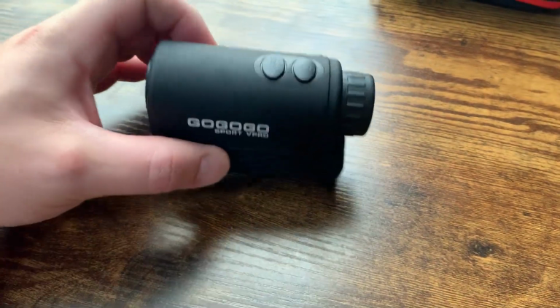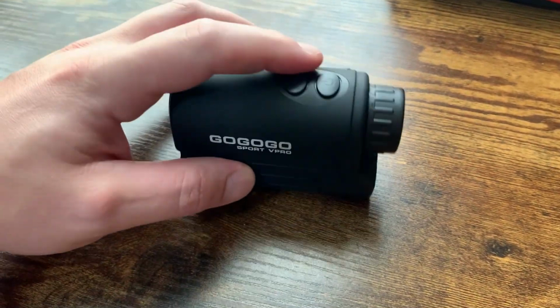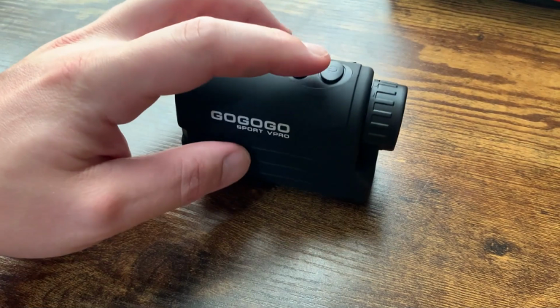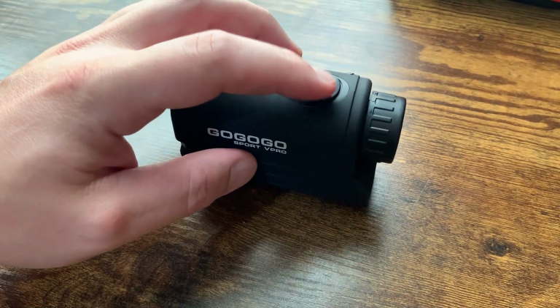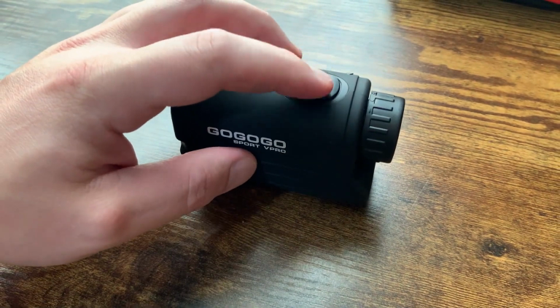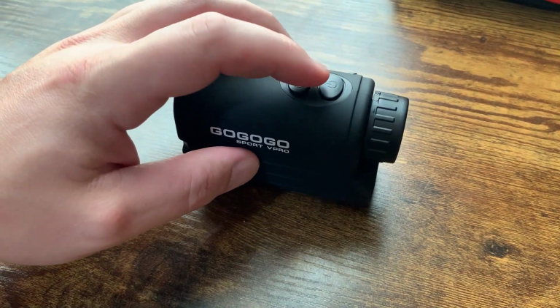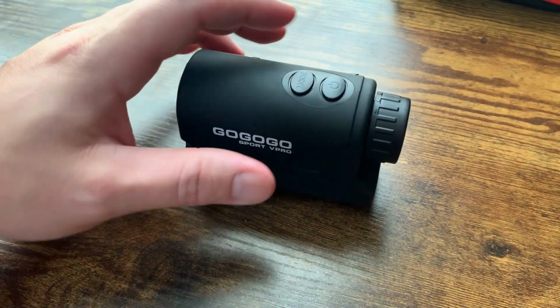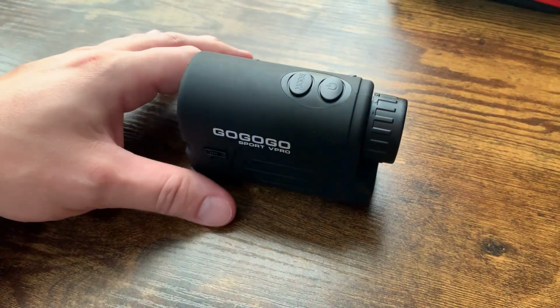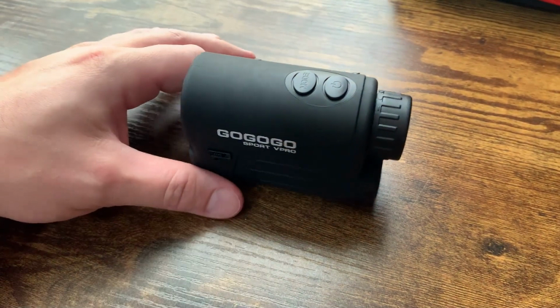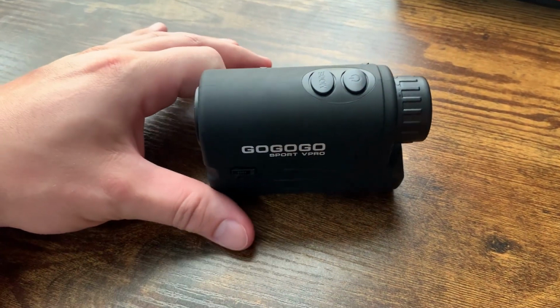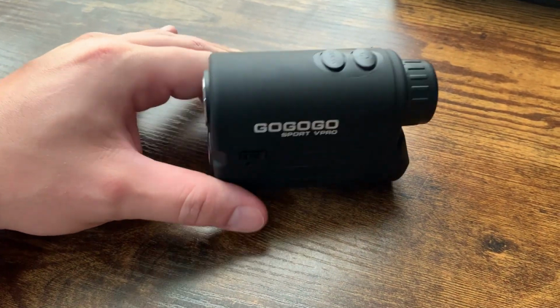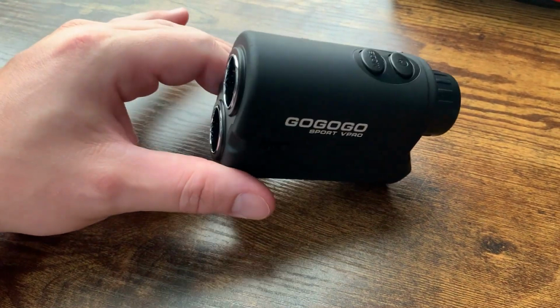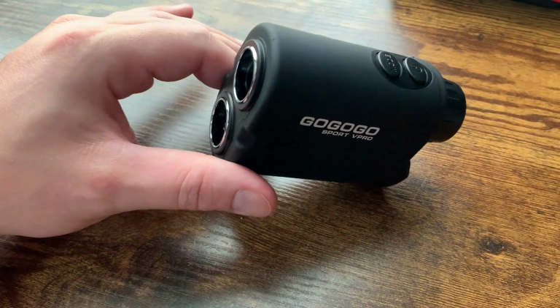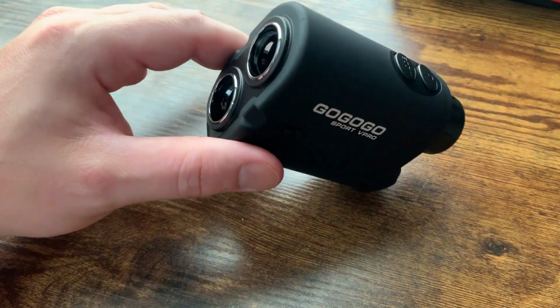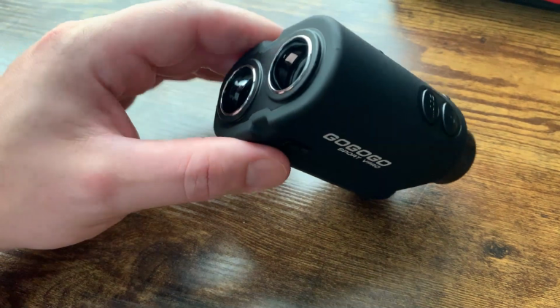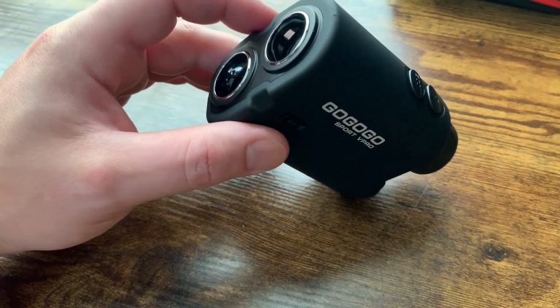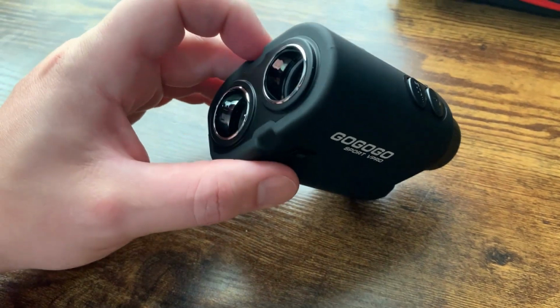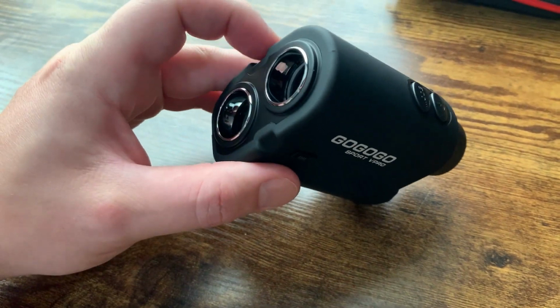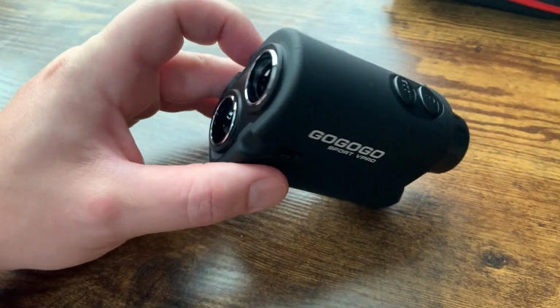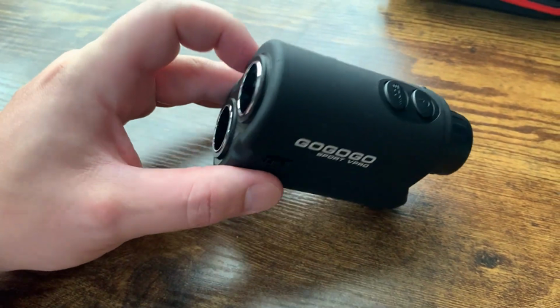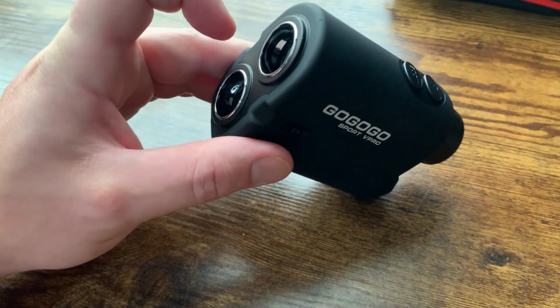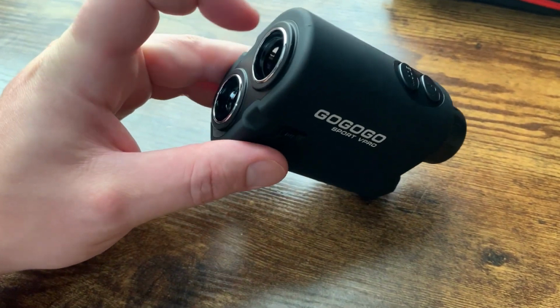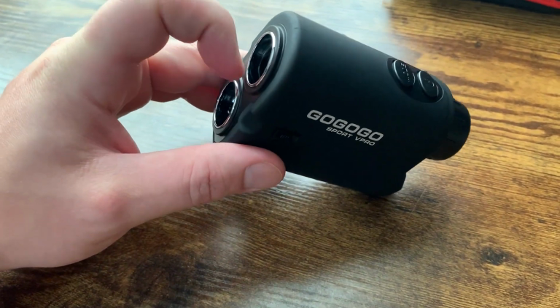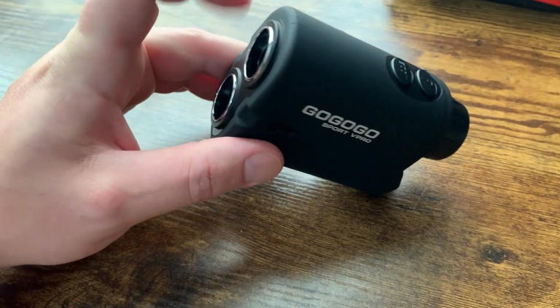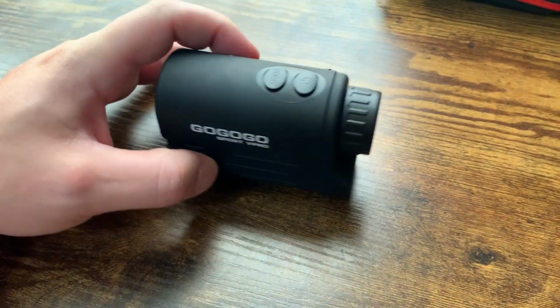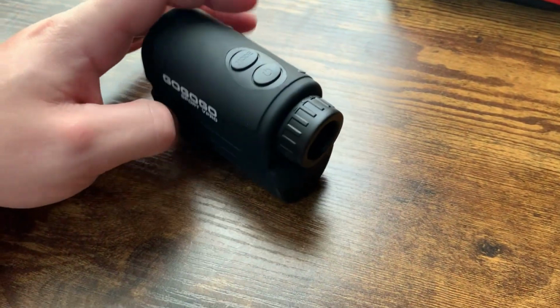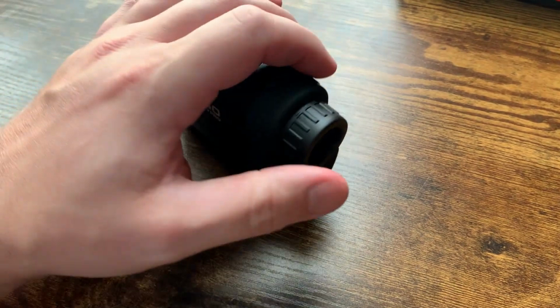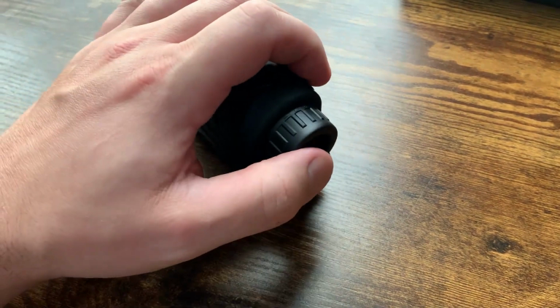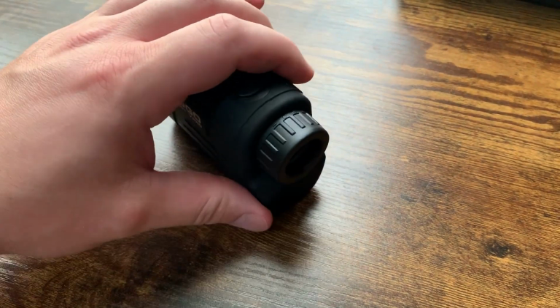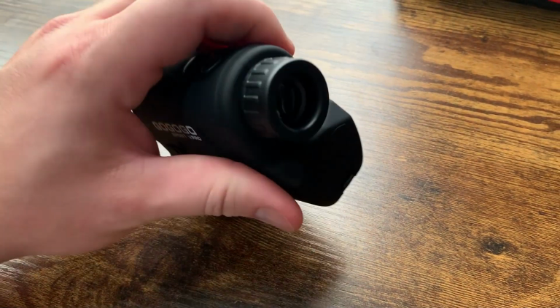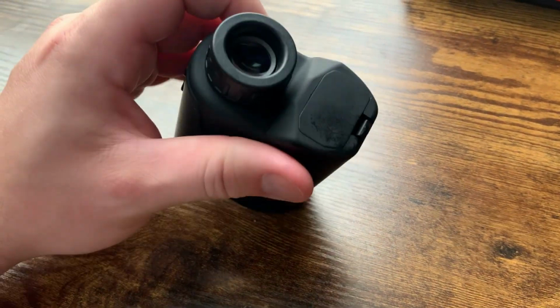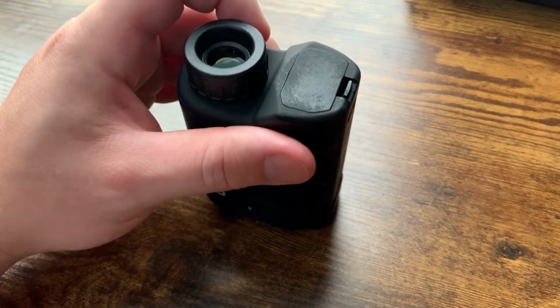Basically, you just press the on button here and you'll see a reticle pop up in the viewfinder, and you'll be able to see that and tell what's going on. There is no cover on the lens here, so be careful not to touch it with your fingers — you don't want to do that.